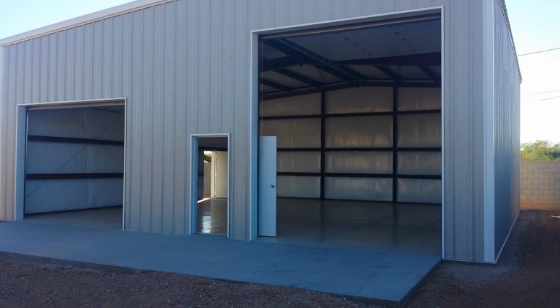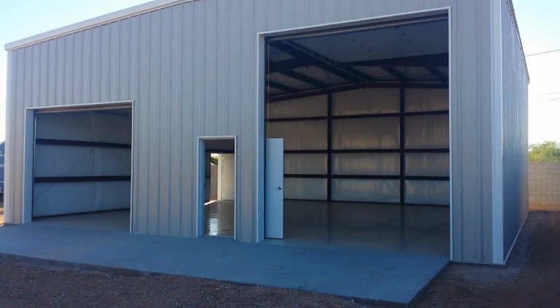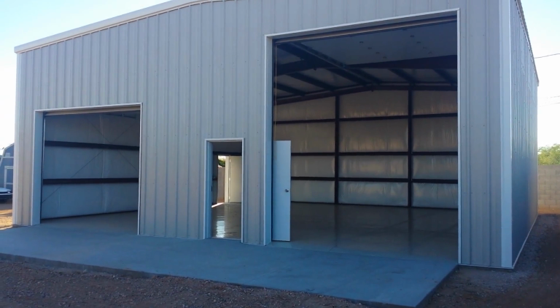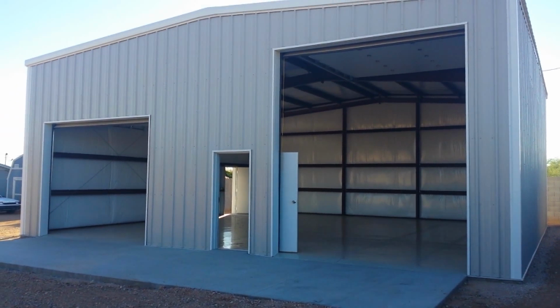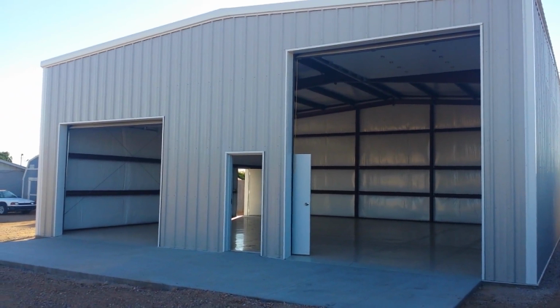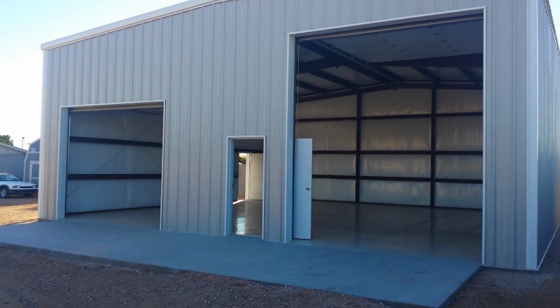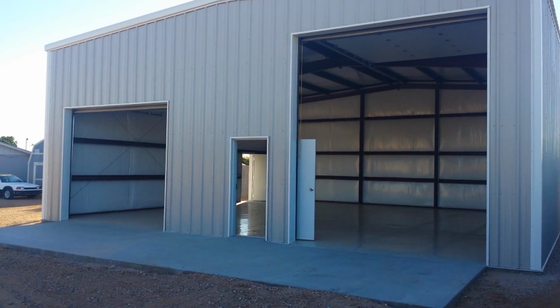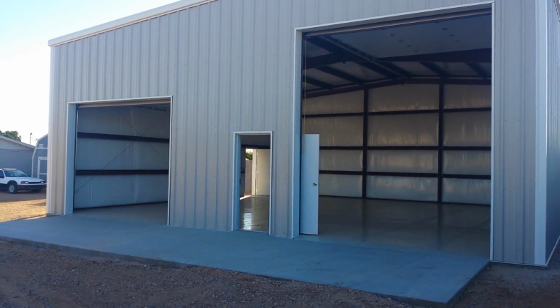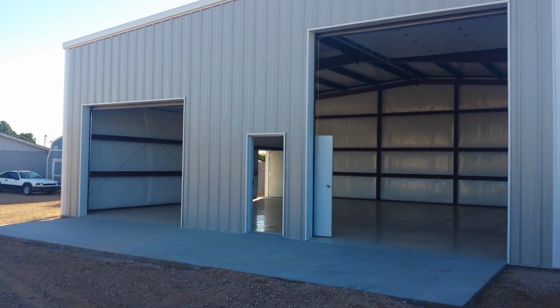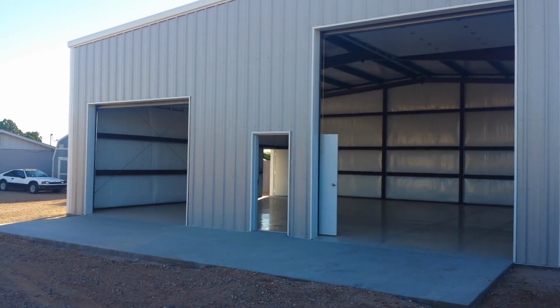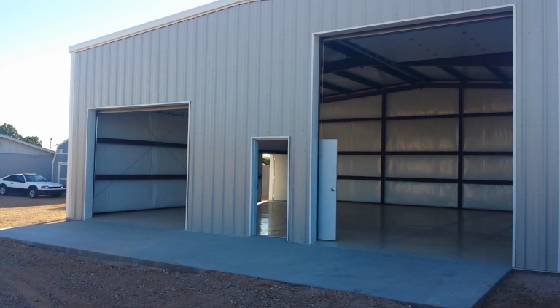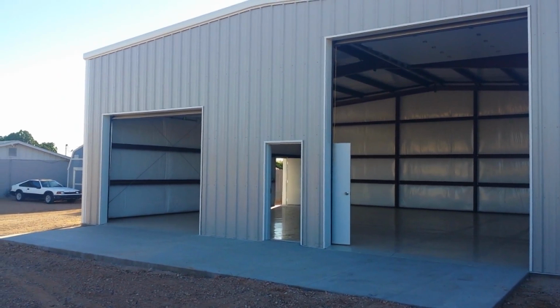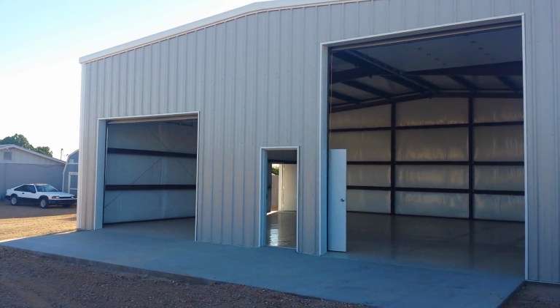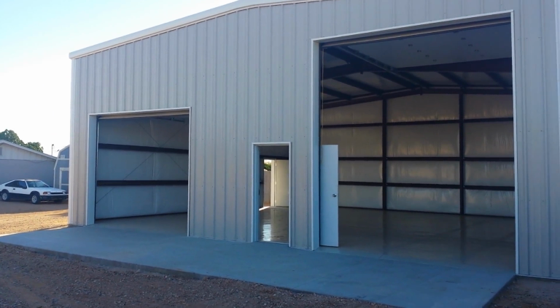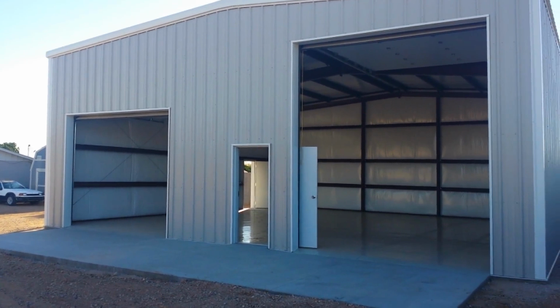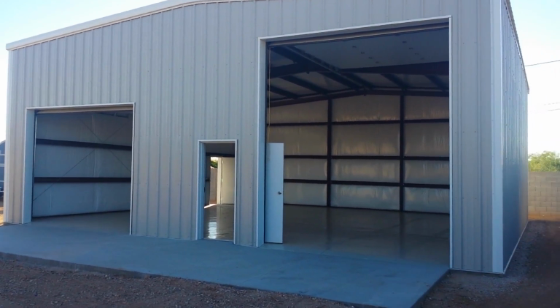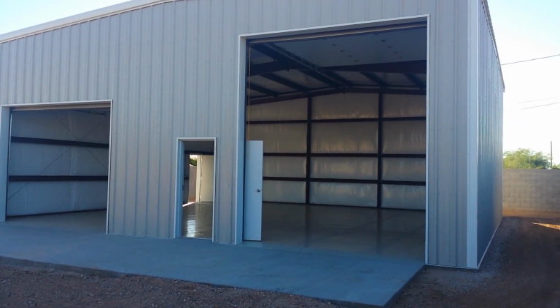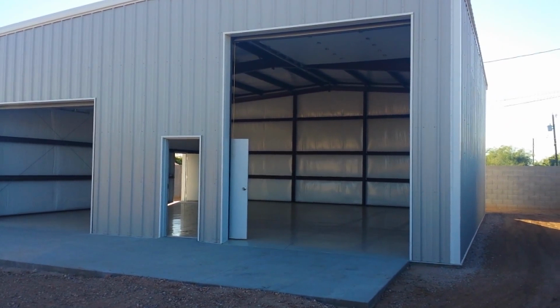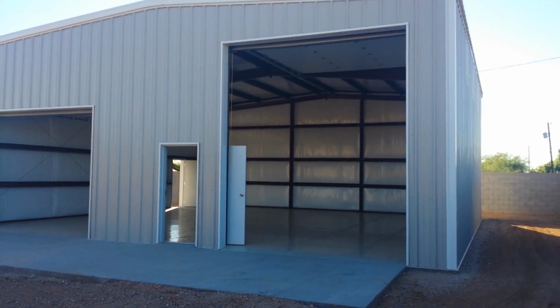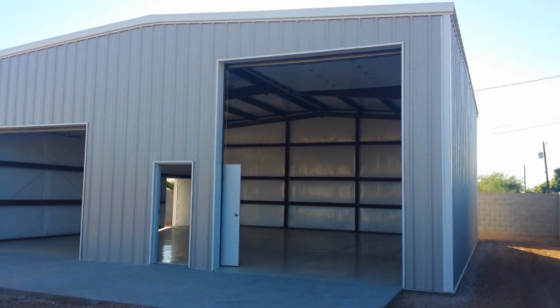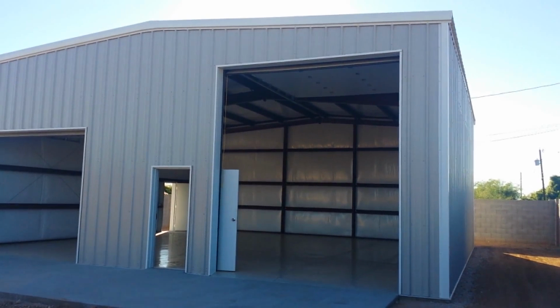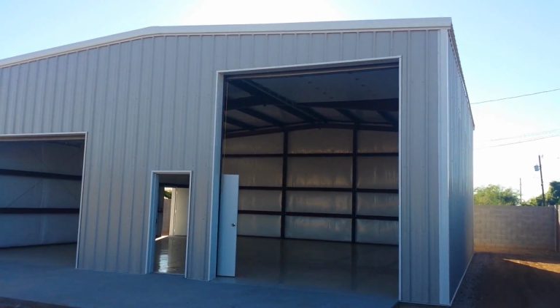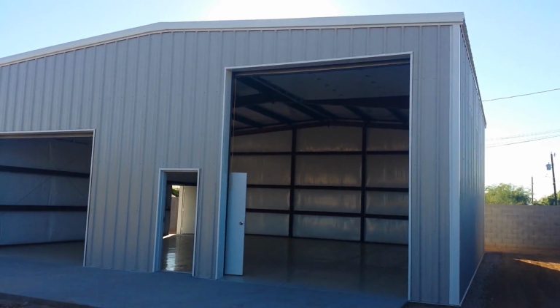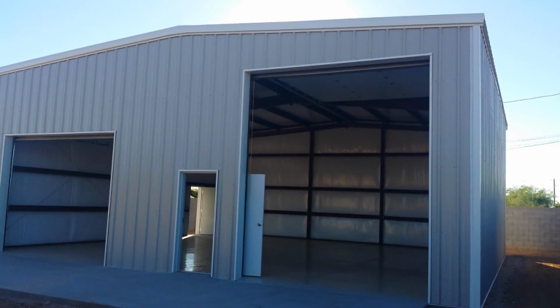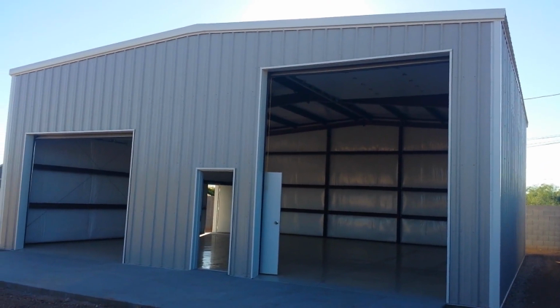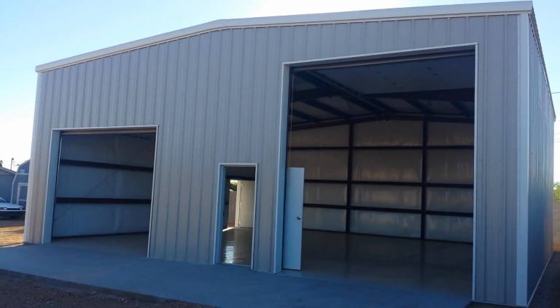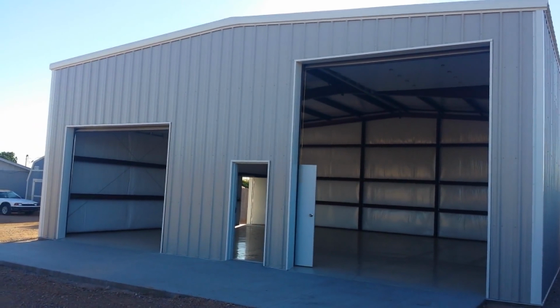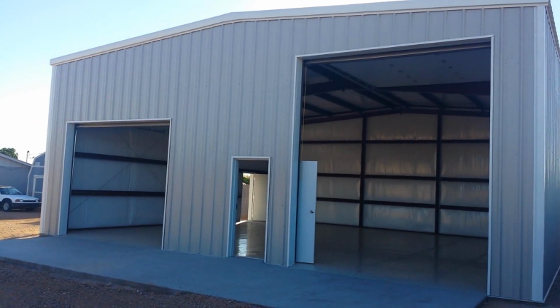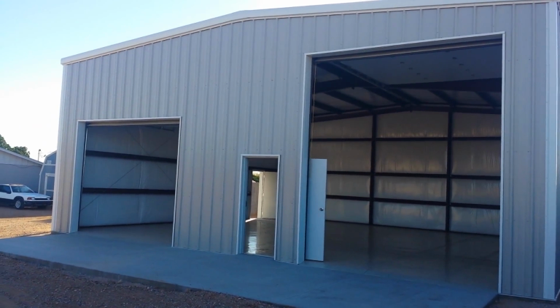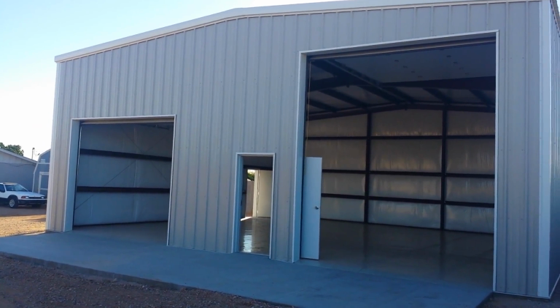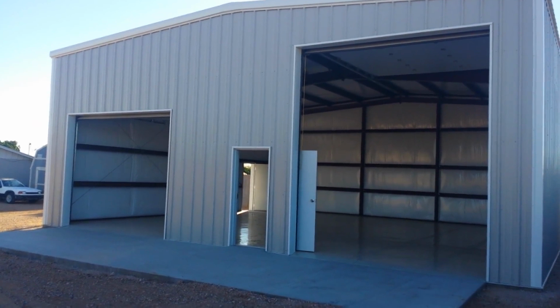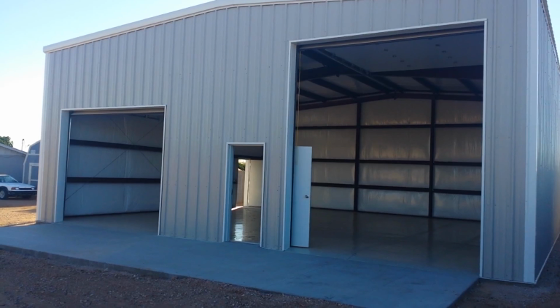We're looking at the building from the outside. This is the end wall of the building. This building is 40 foot by 40 foot. It has a 16 foot eave height and a 1:12 pitch on the roof.